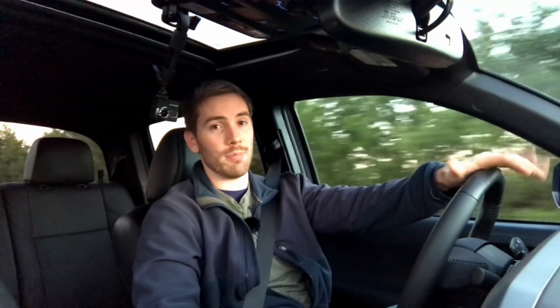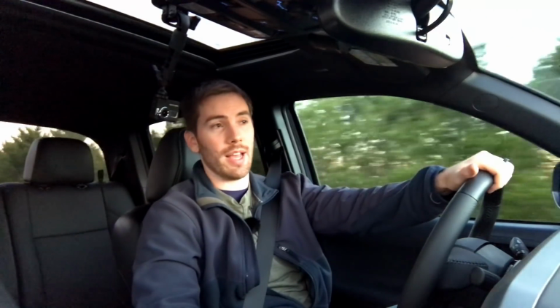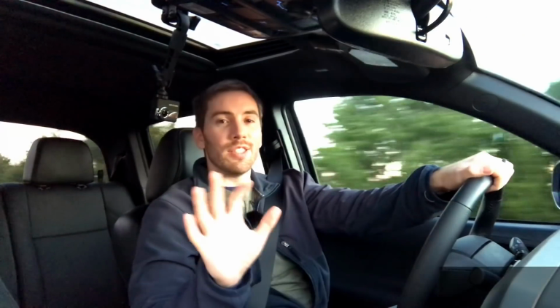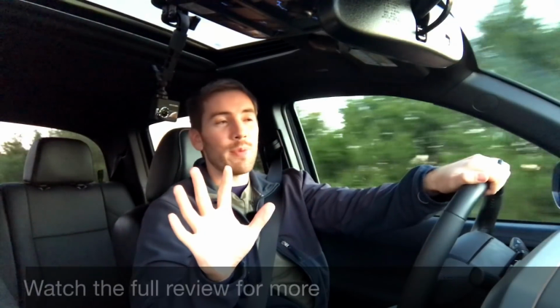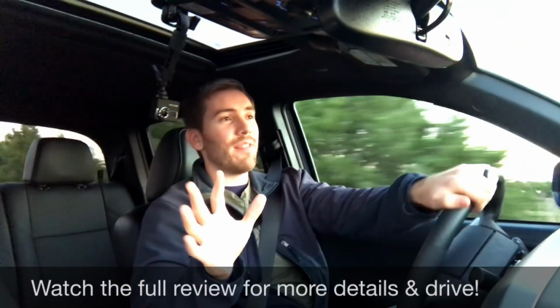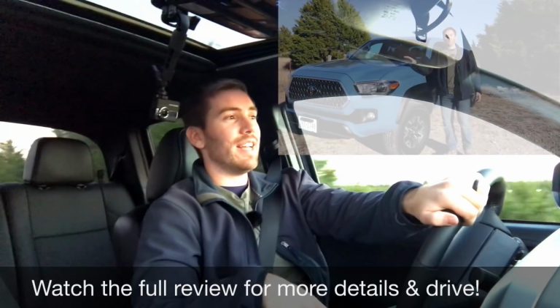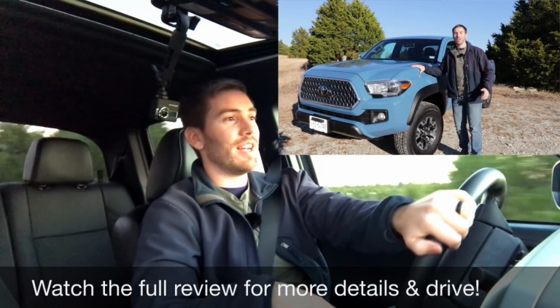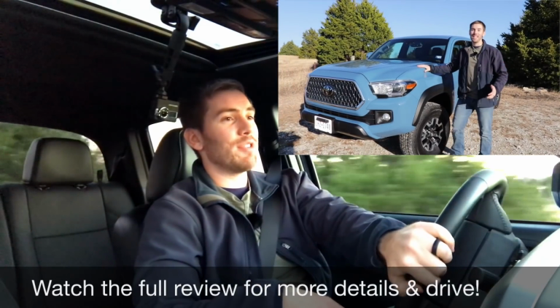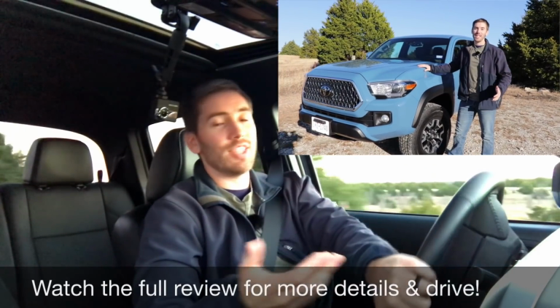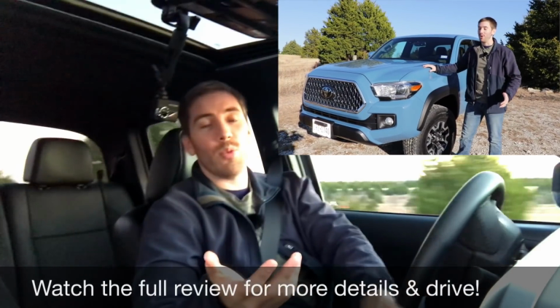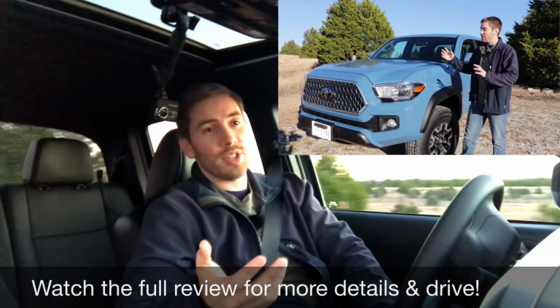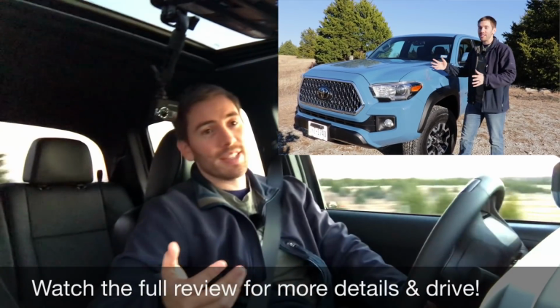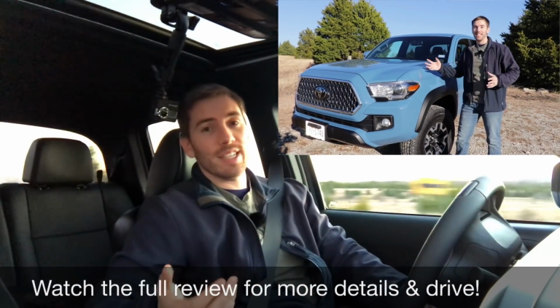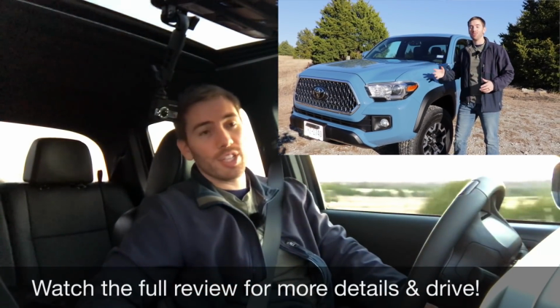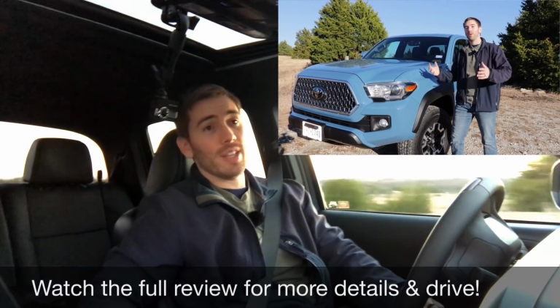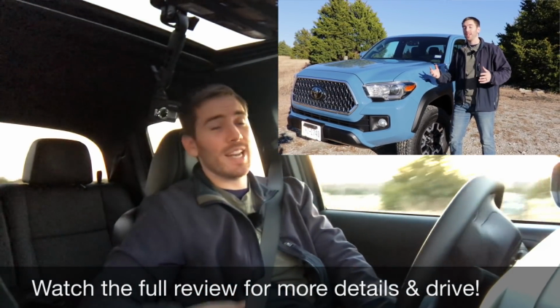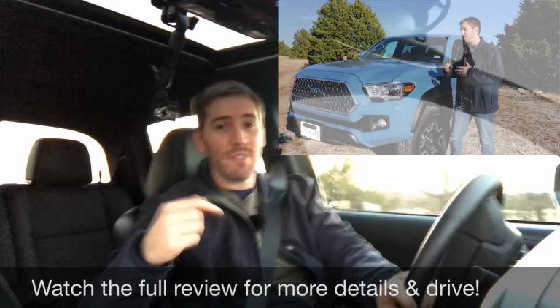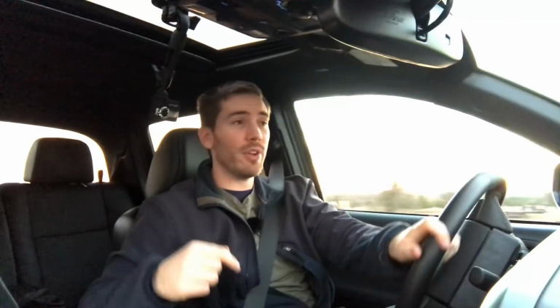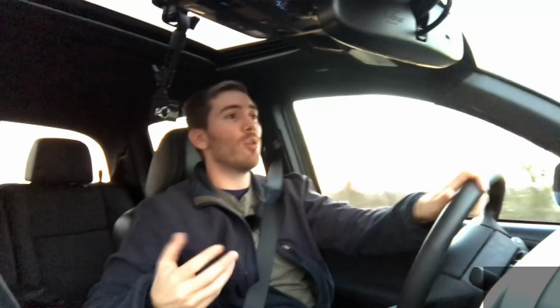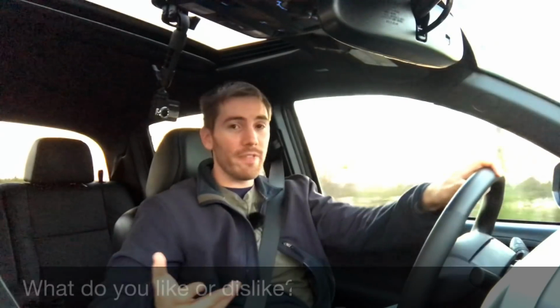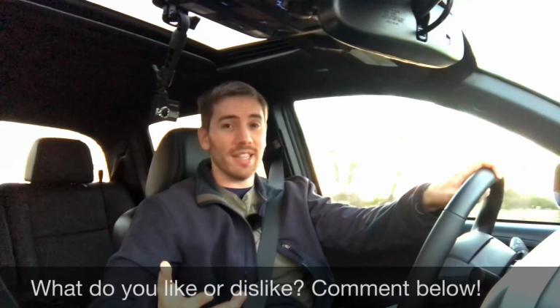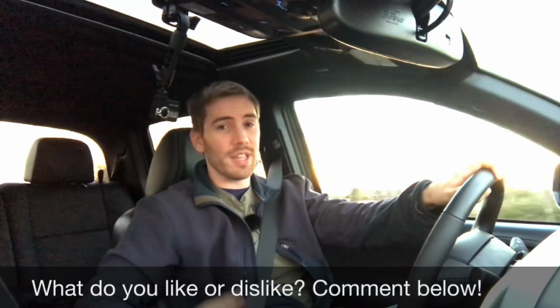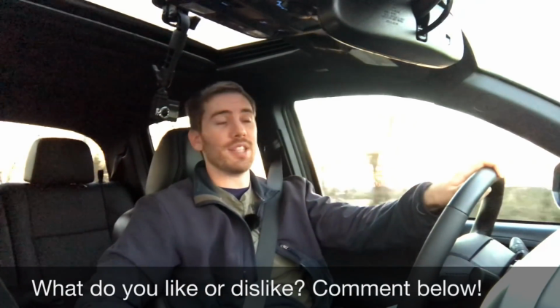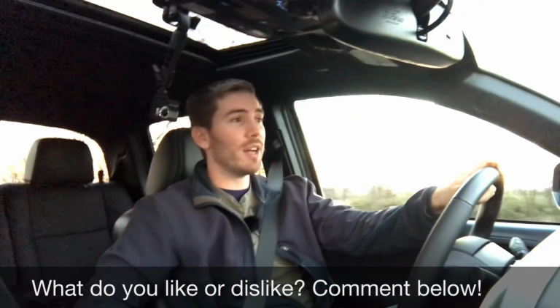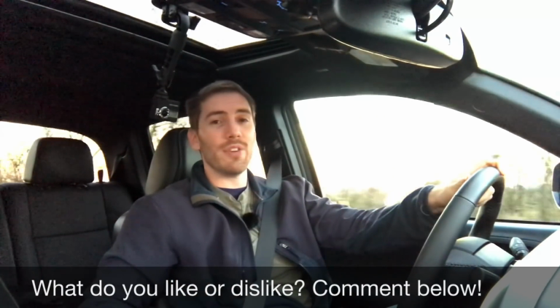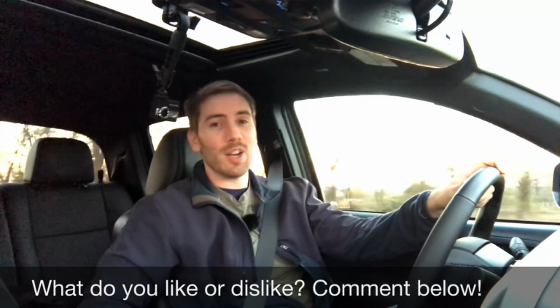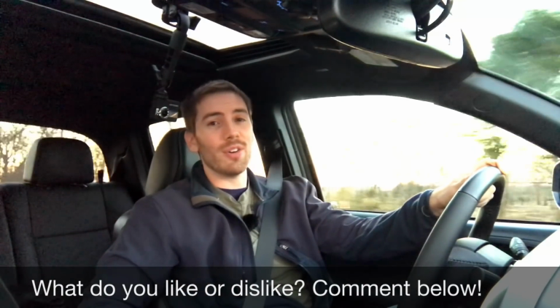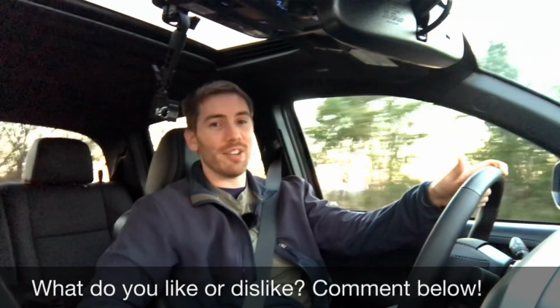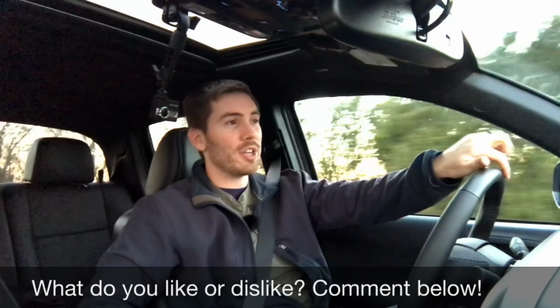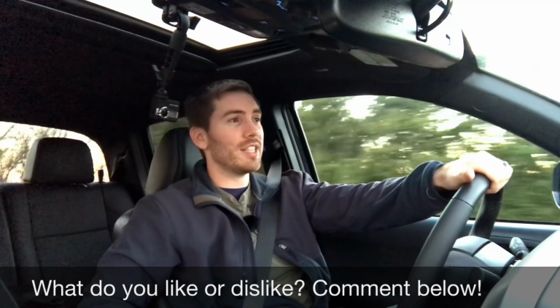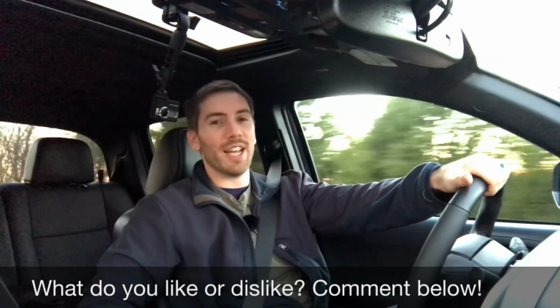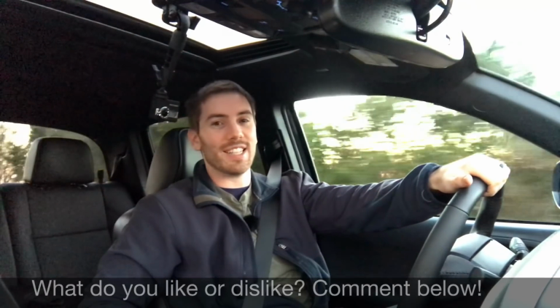Those are my five likes and dislikes after spending a week with the 2019 Toyota Tacoma. Like I said, I do have a full review. What are your favorite and least favorite things about the Tacoma? Leave your thoughts down below — thank you so much for watching, we'll catch you next time.